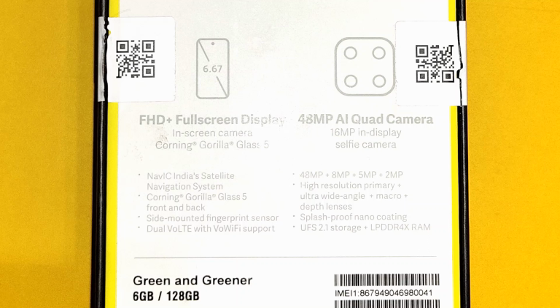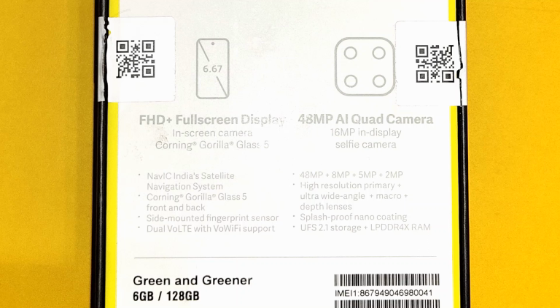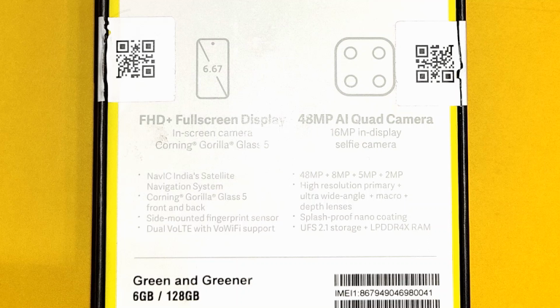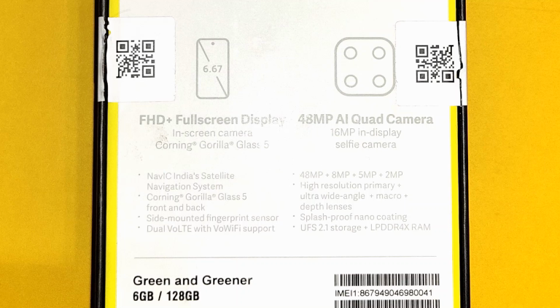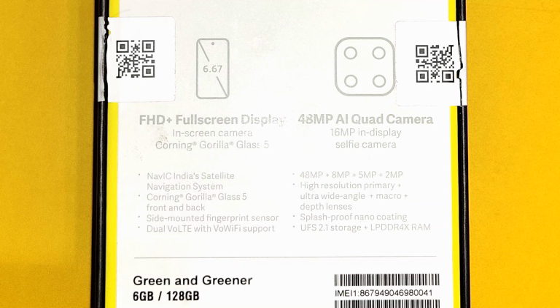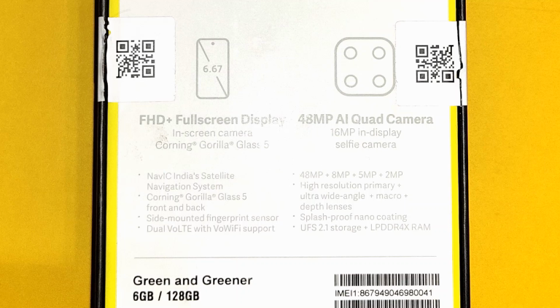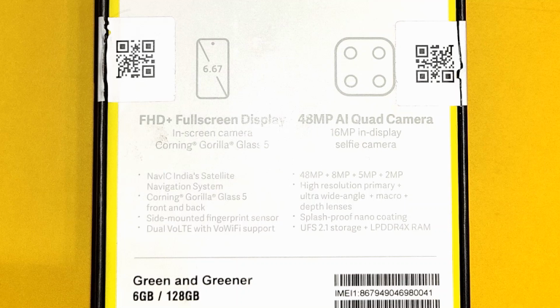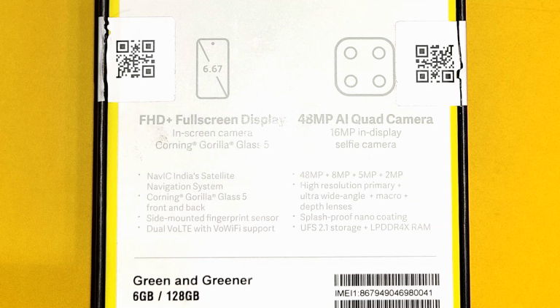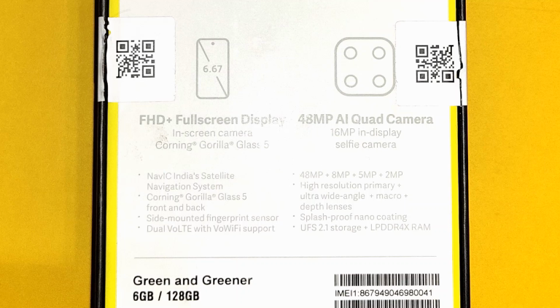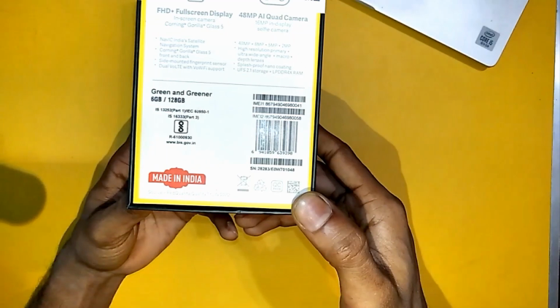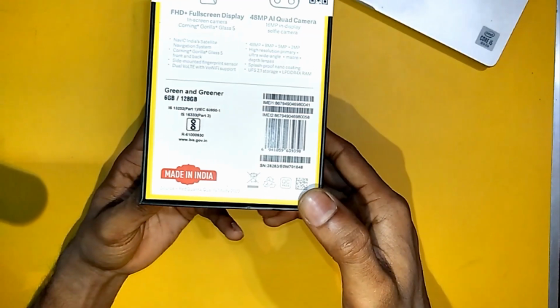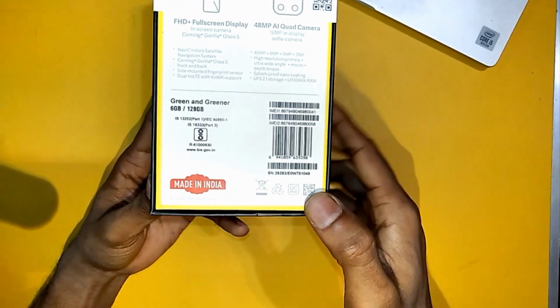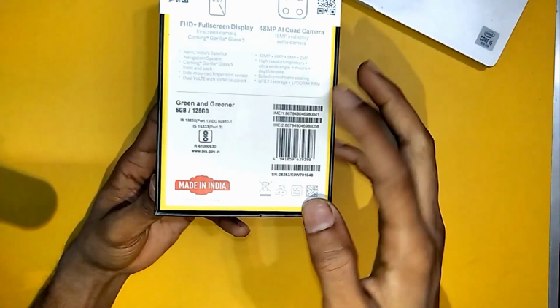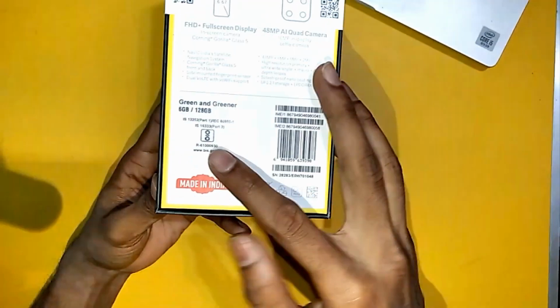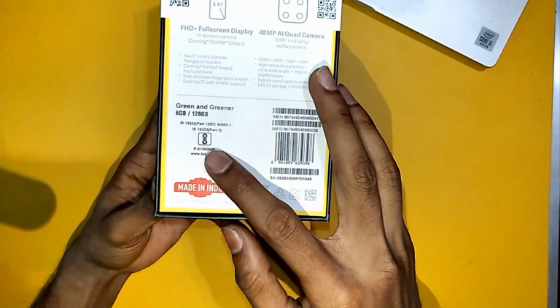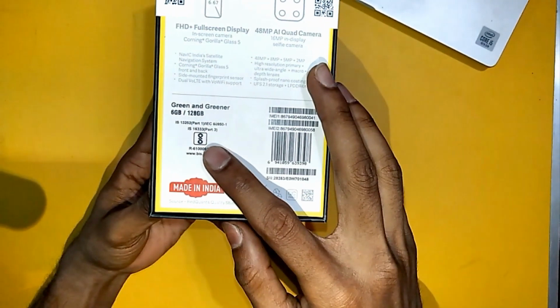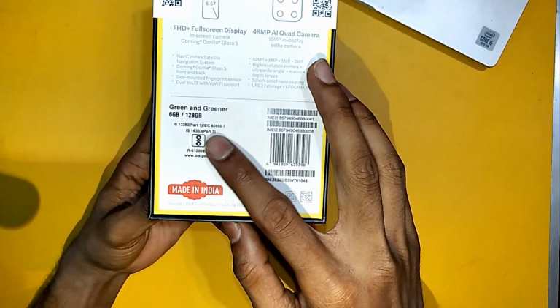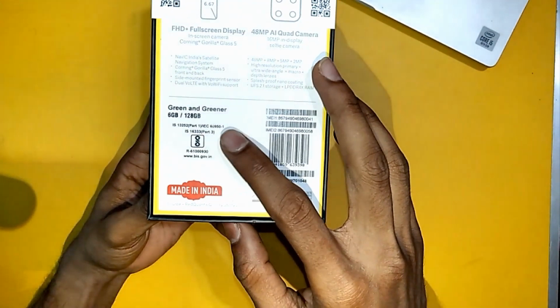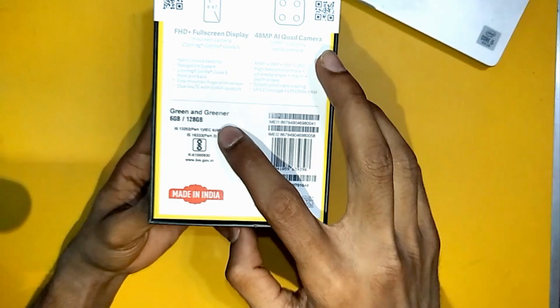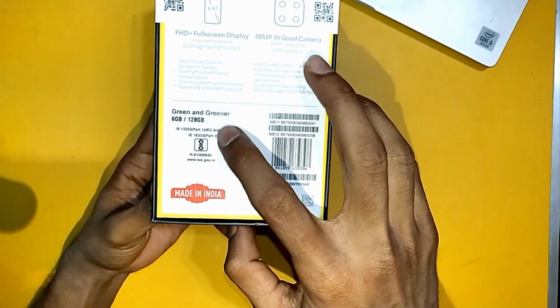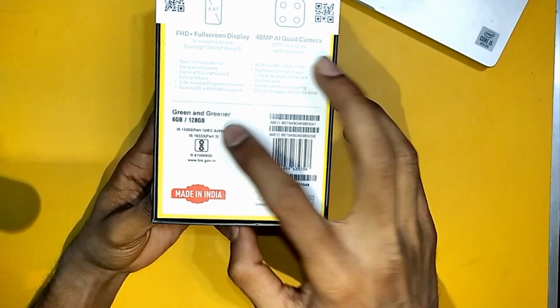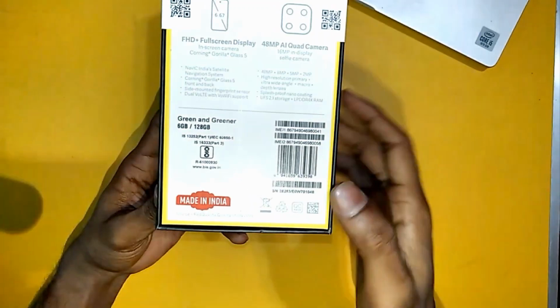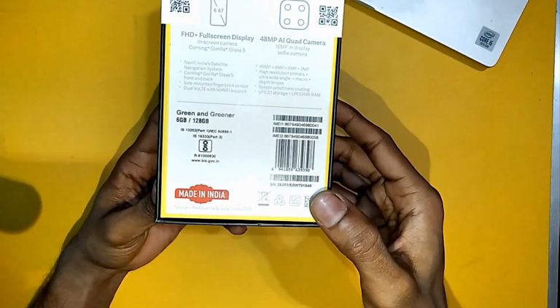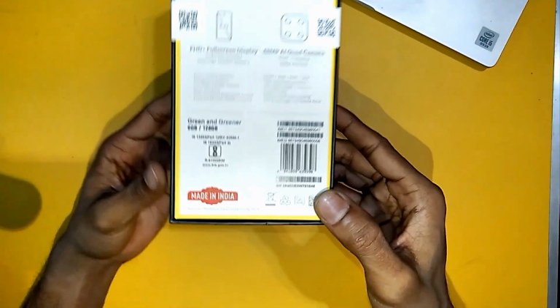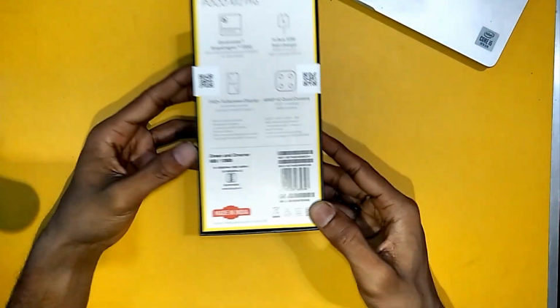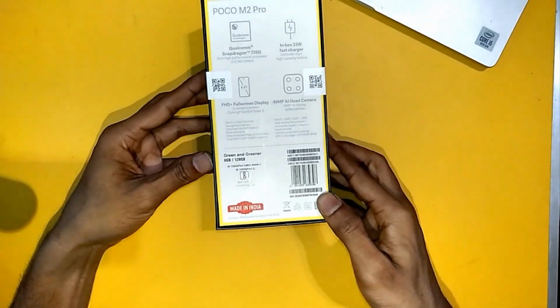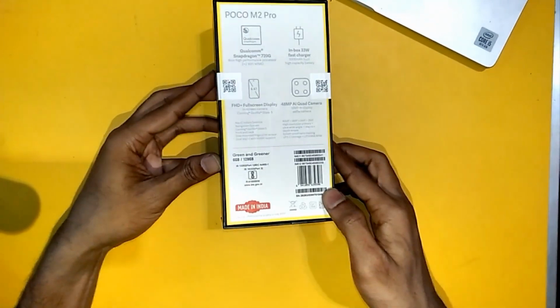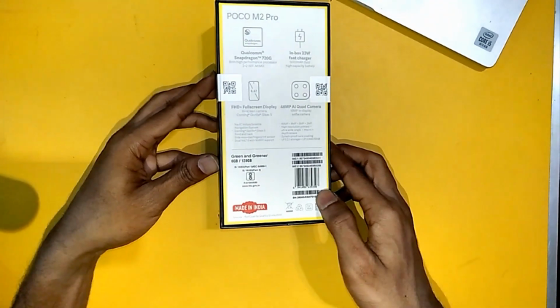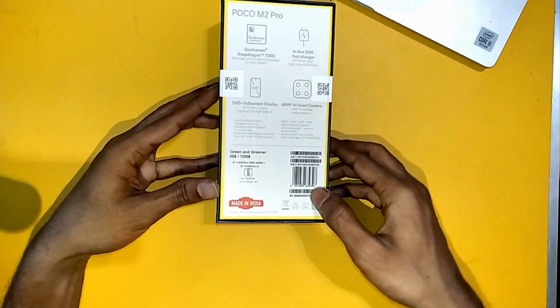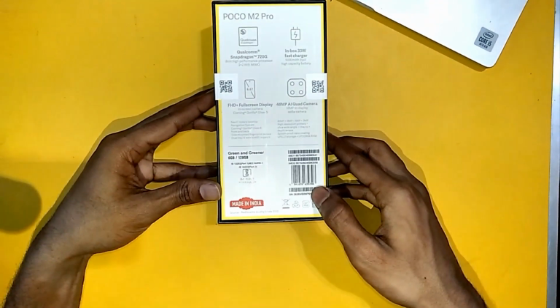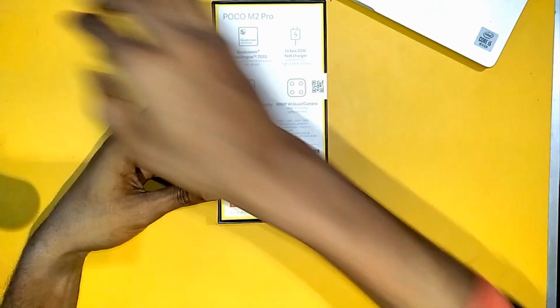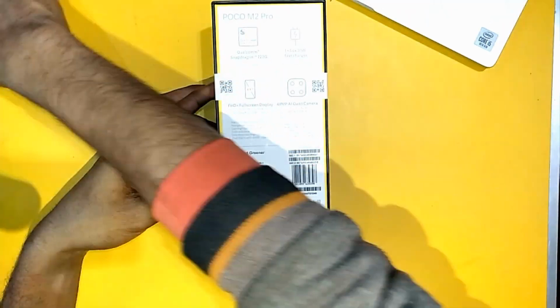It comes with DDR4 RAM. There are 3 variants of this phone. This is the 6GB/128GB variant that I am going to unbox. I got this under 14,999 rupees.